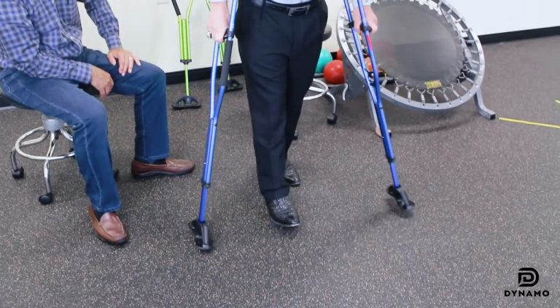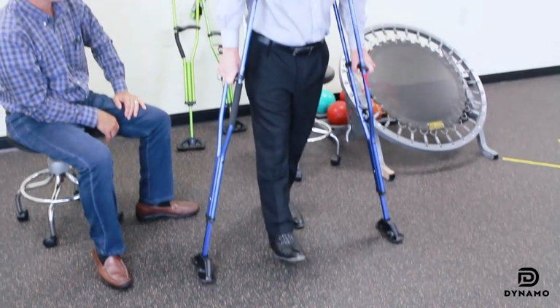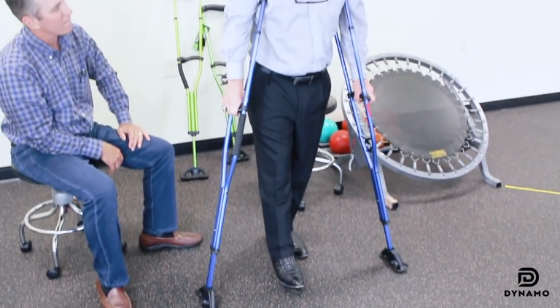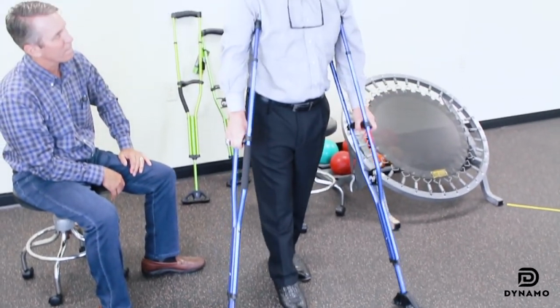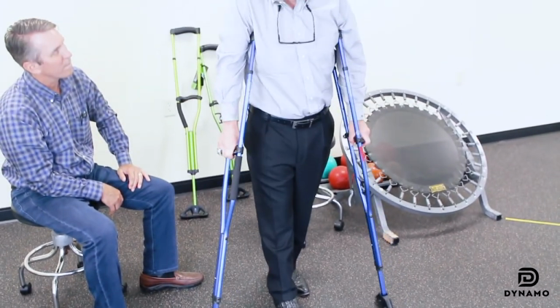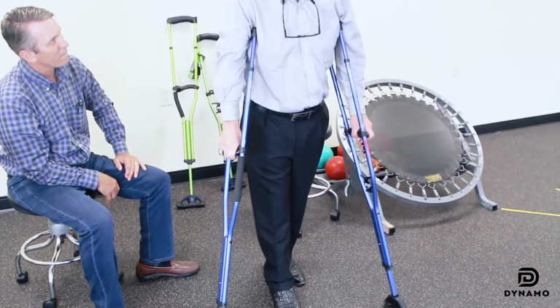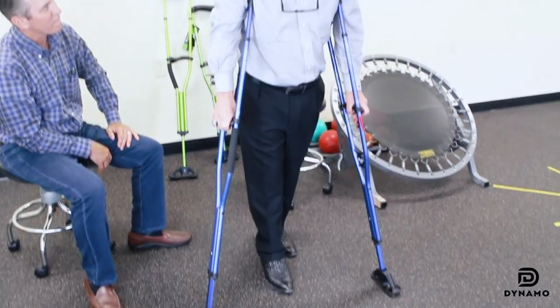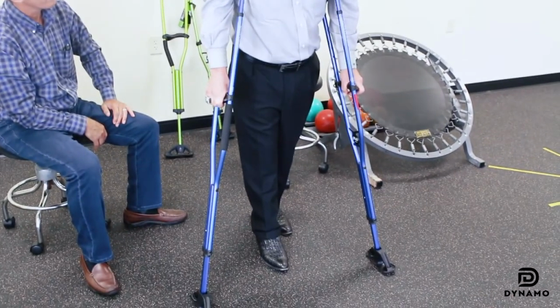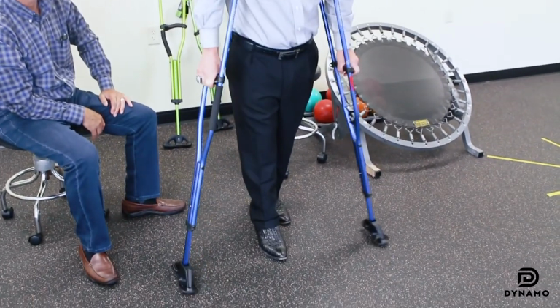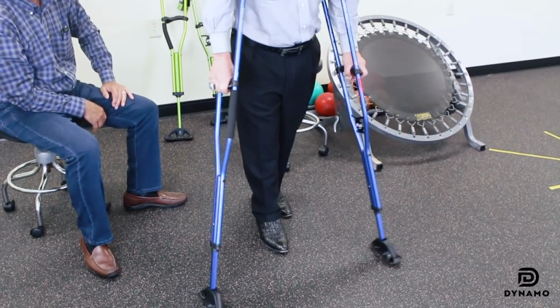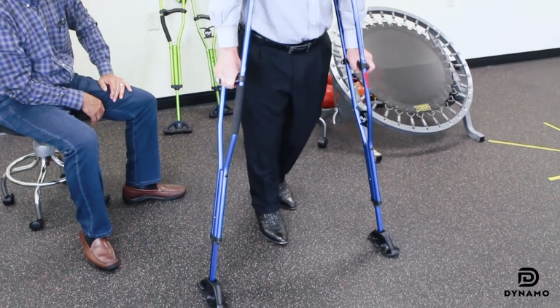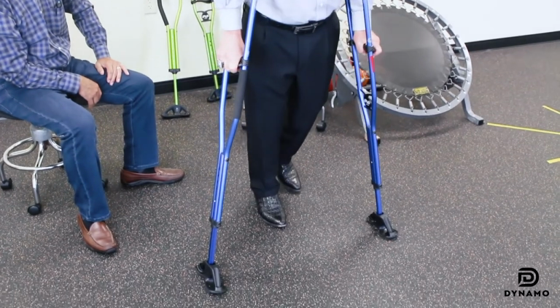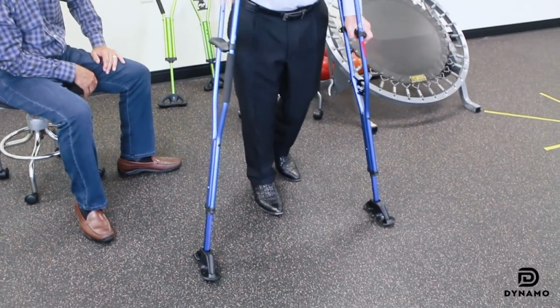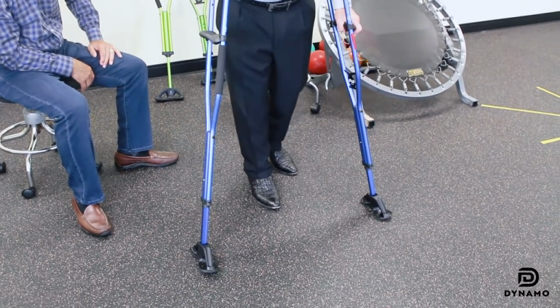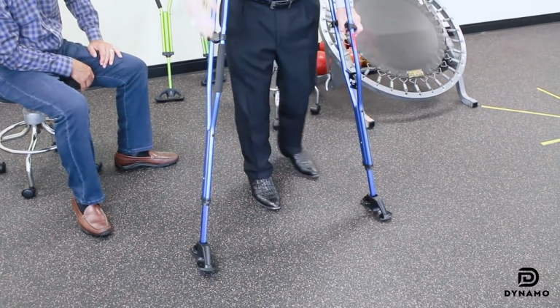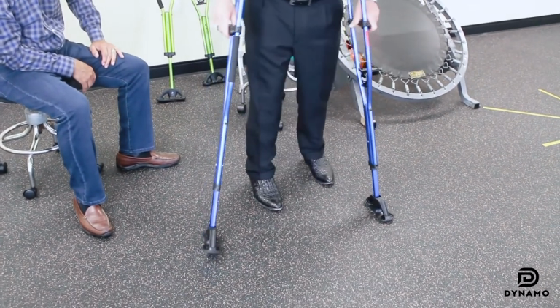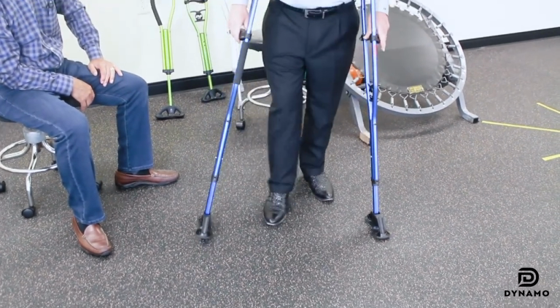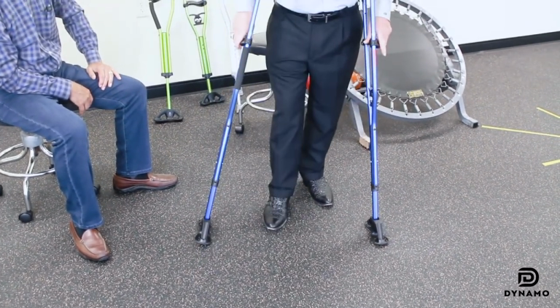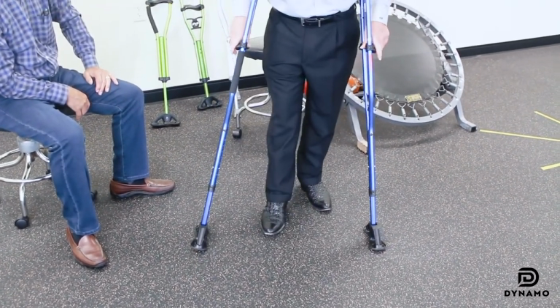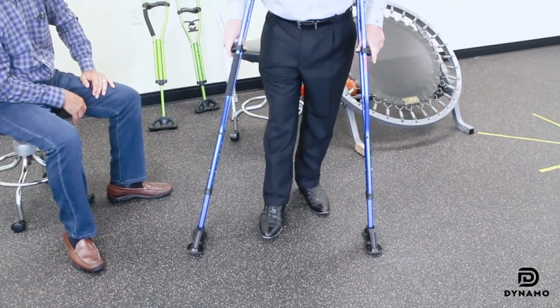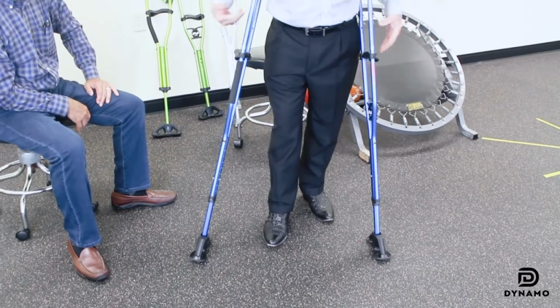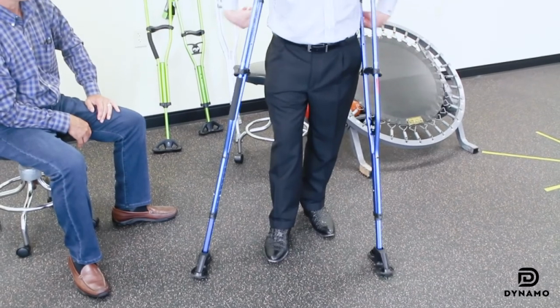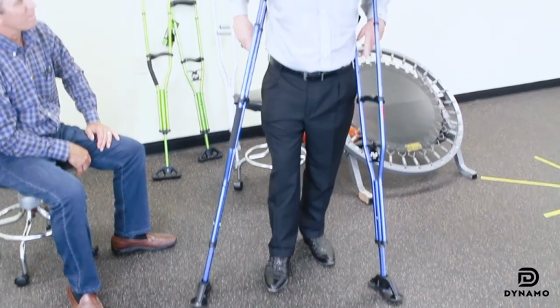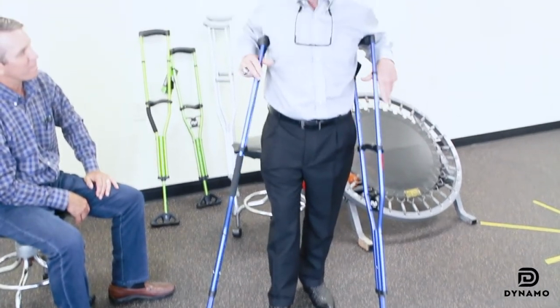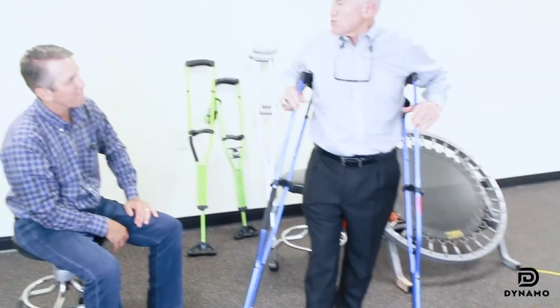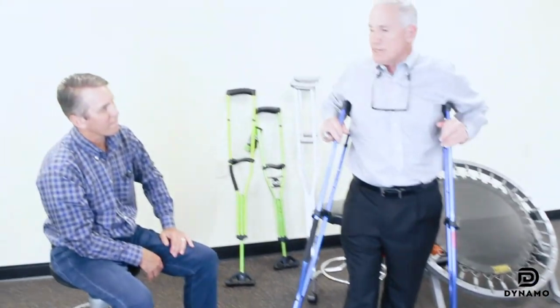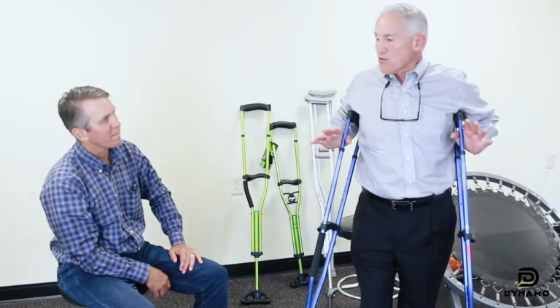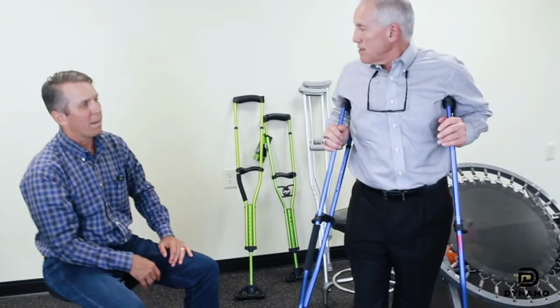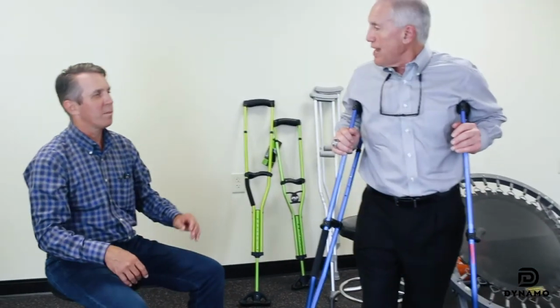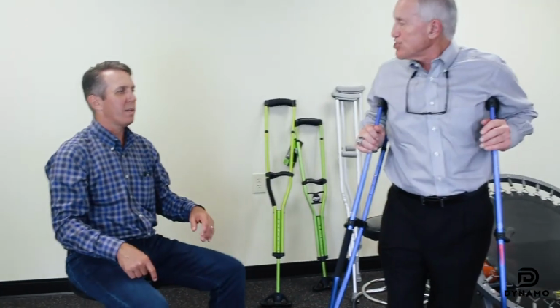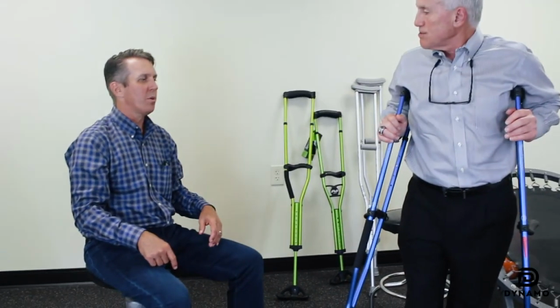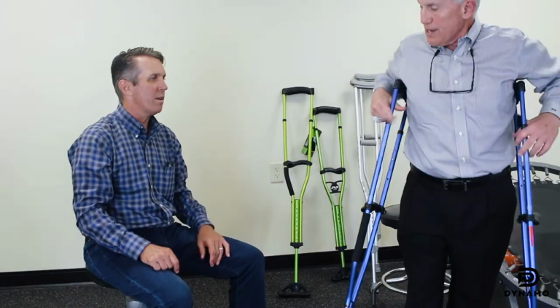Even if I bring both crutches — if I've got a three-point gait pattern — I can bring both crutches and then bring my normal leg with me. I think that the swing link is absolutely a great addition.